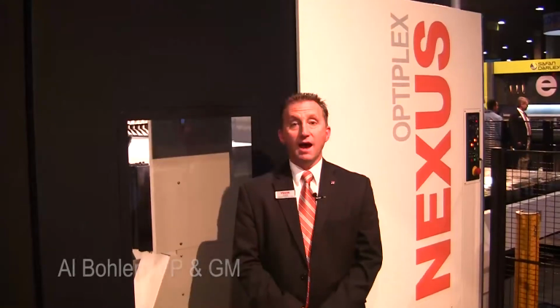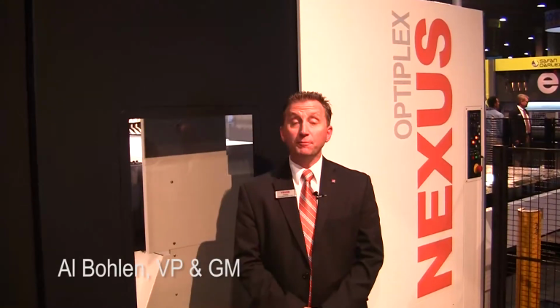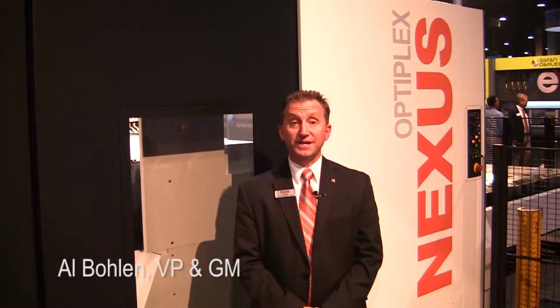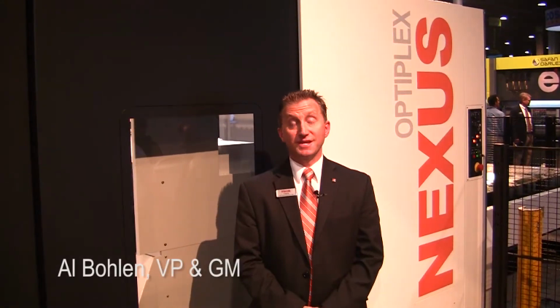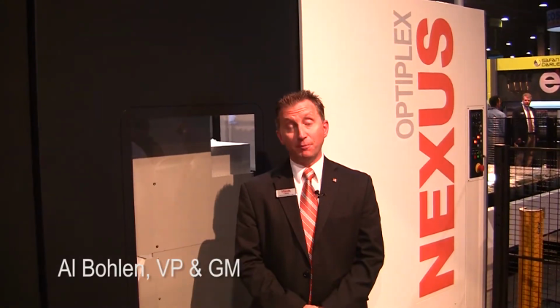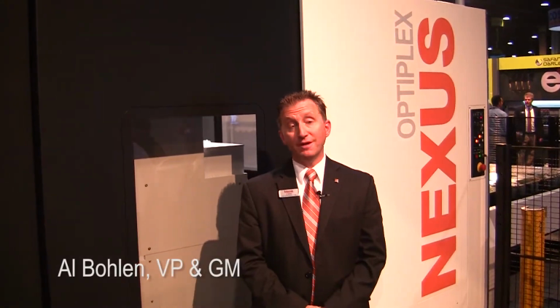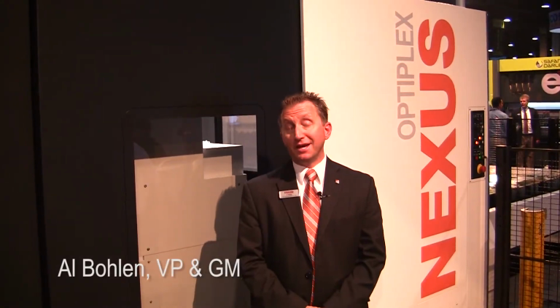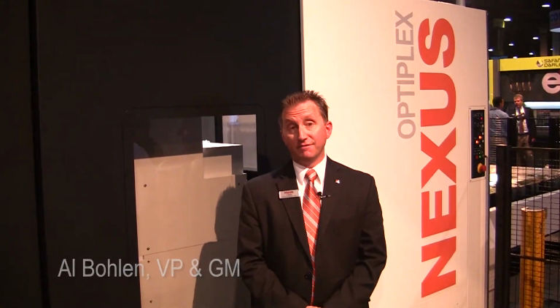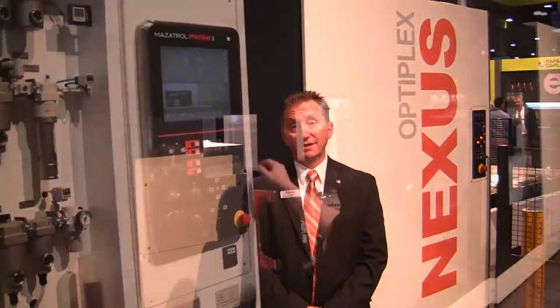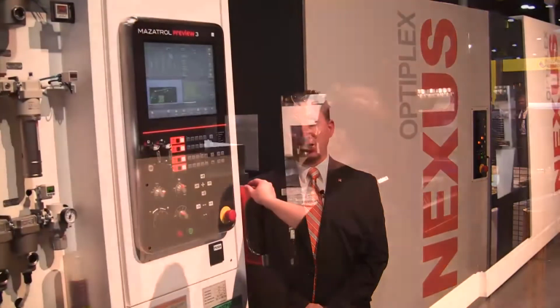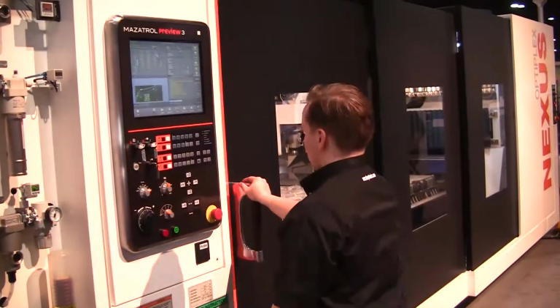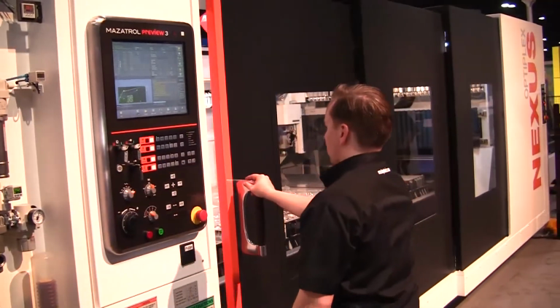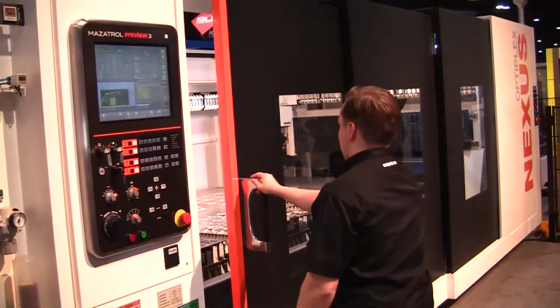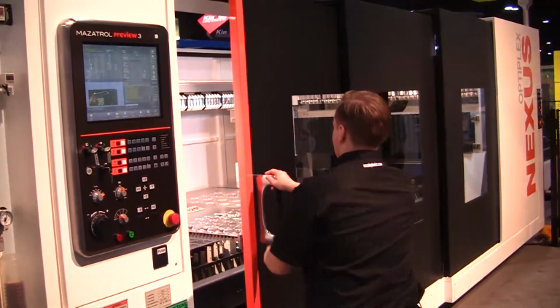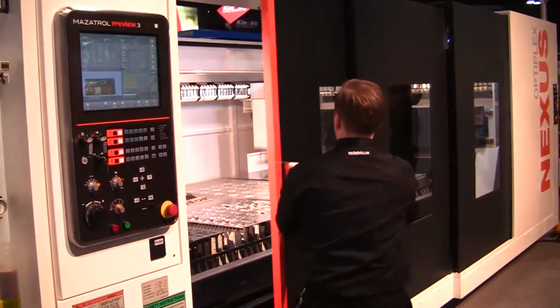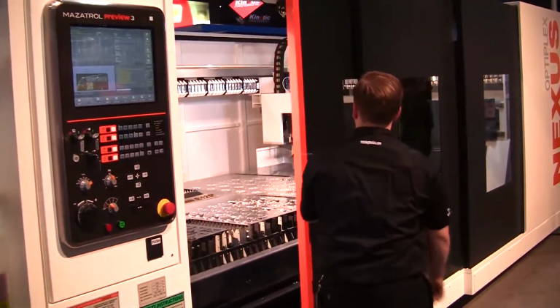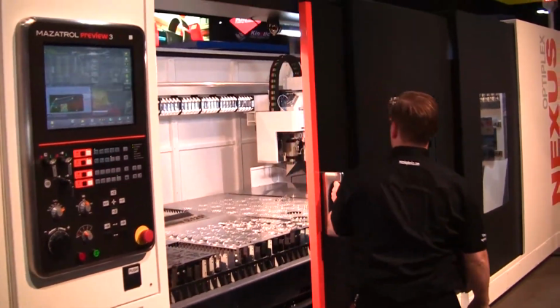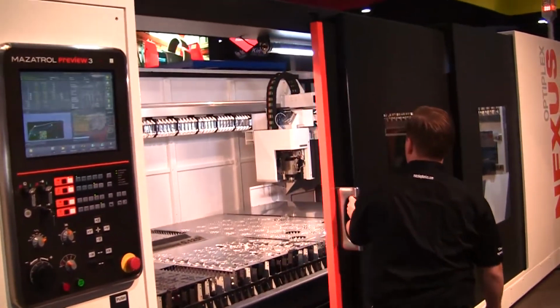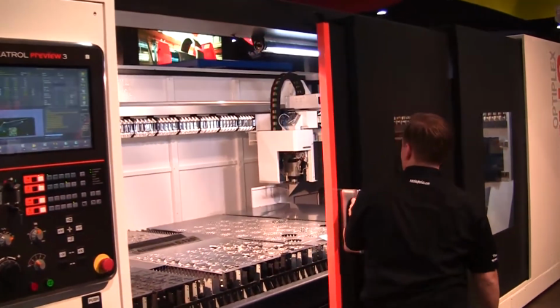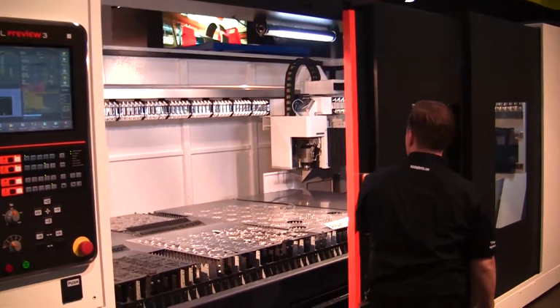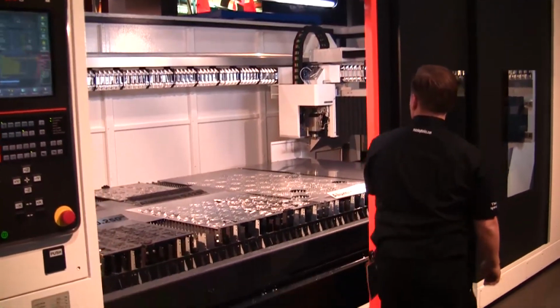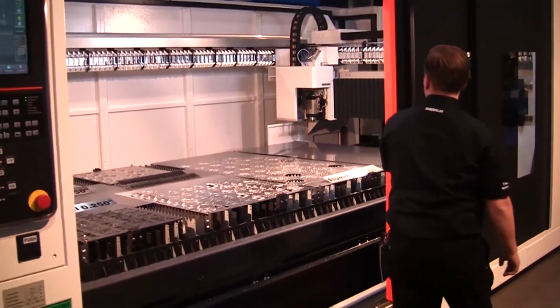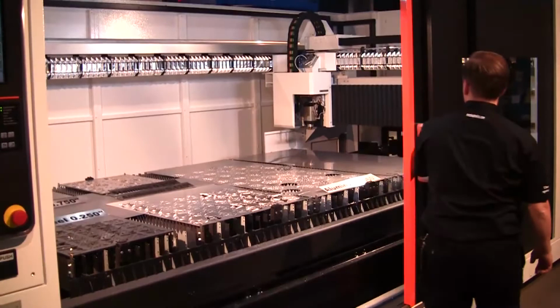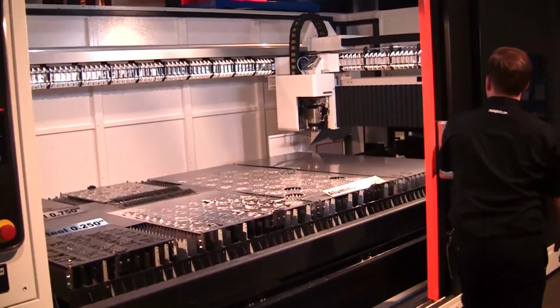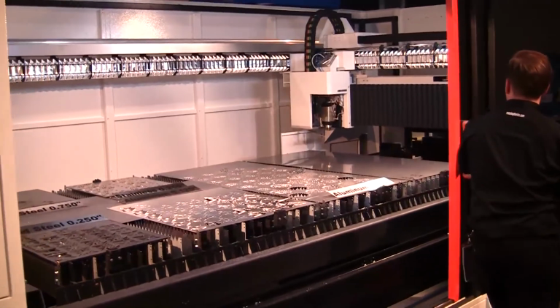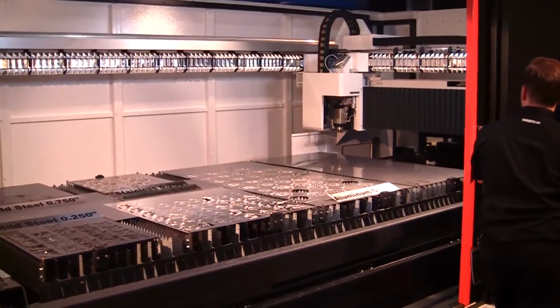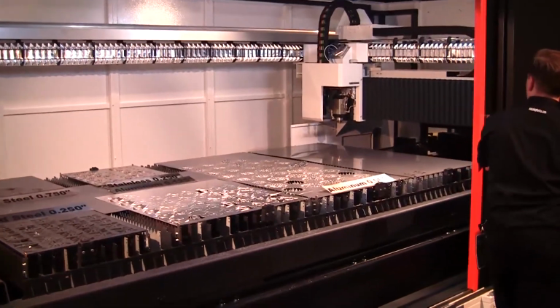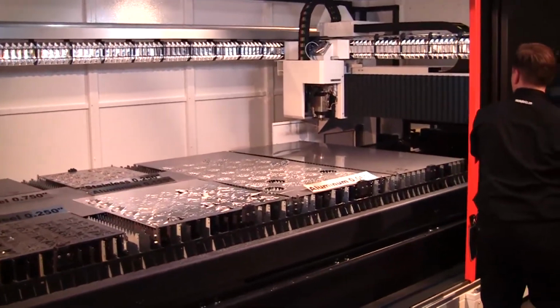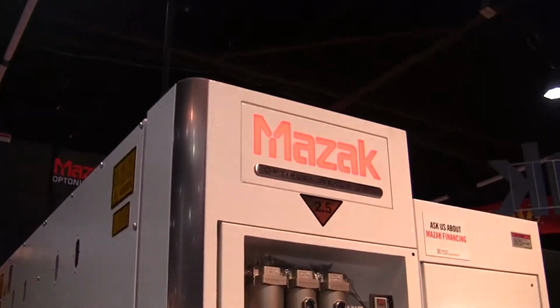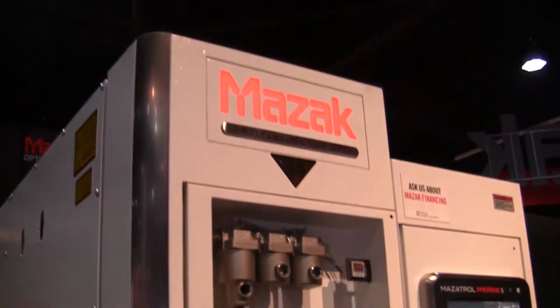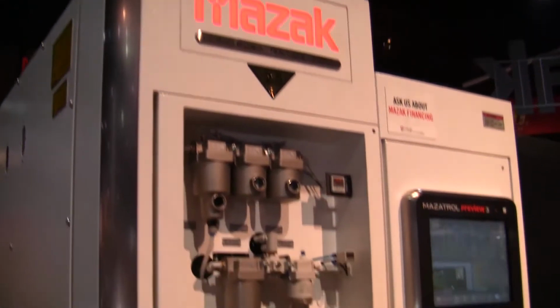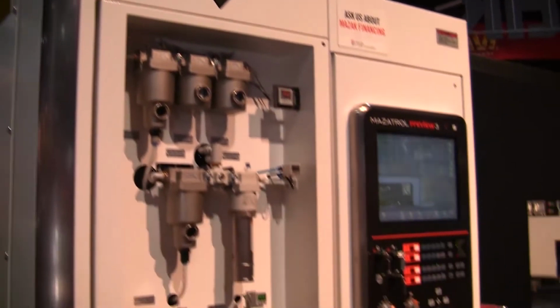Optiflex Nexus is simple yet innovative. It incorporates many advanced technologies found in our leading-edge products. We've incorporated such features as preview 3 control technology,